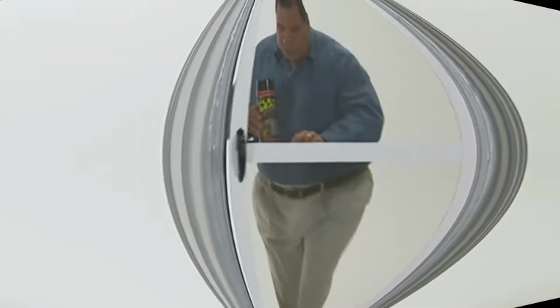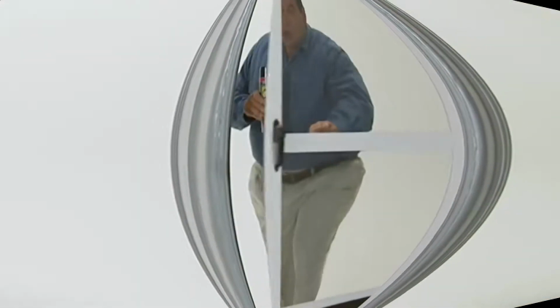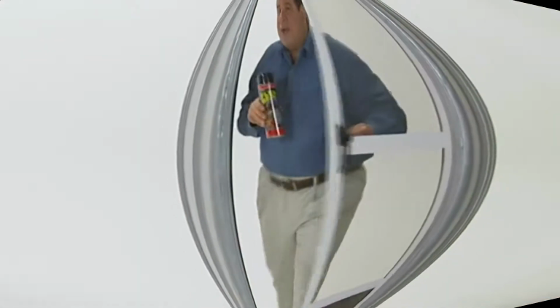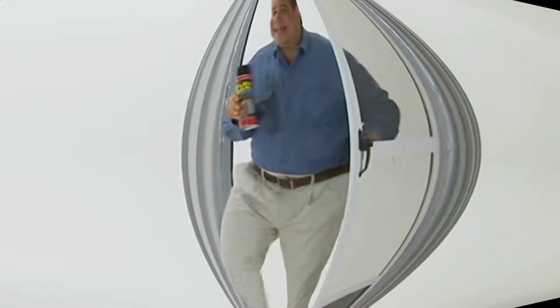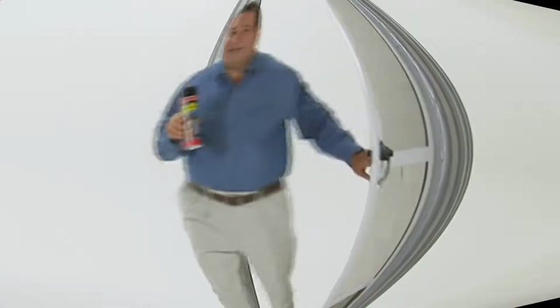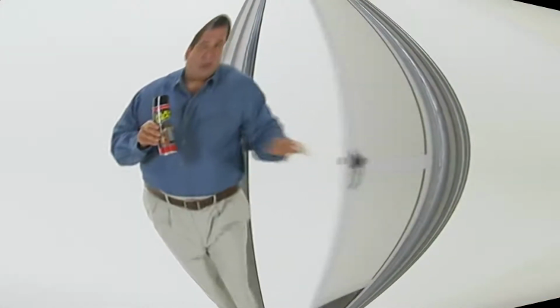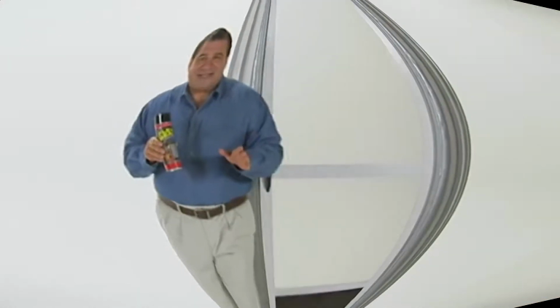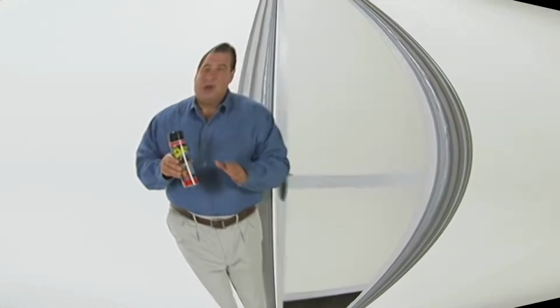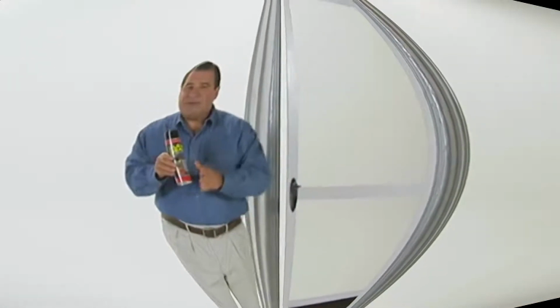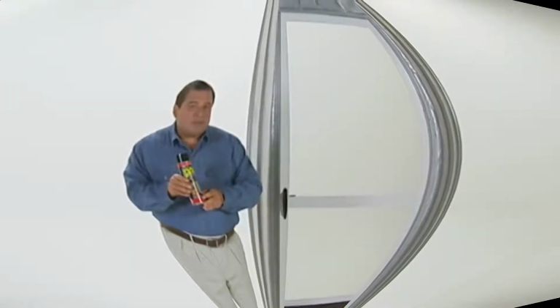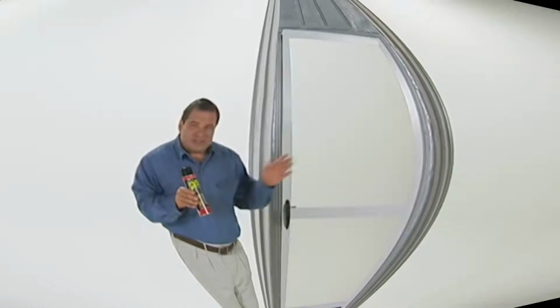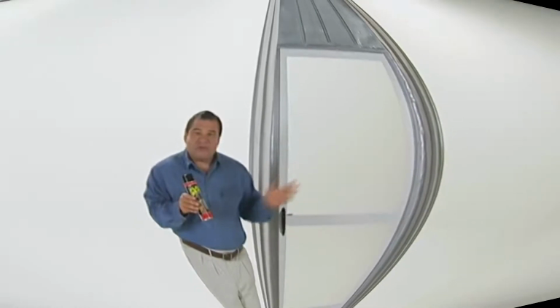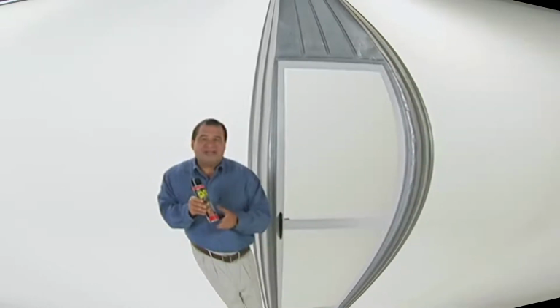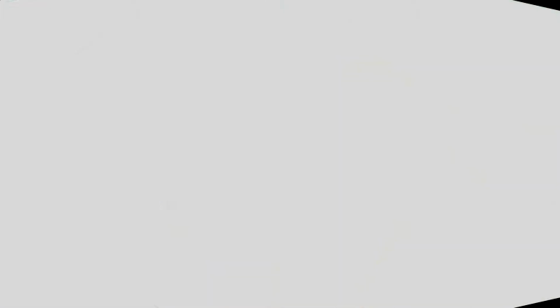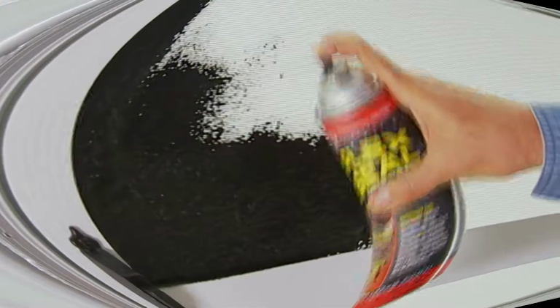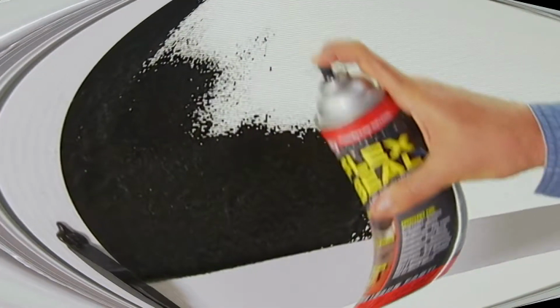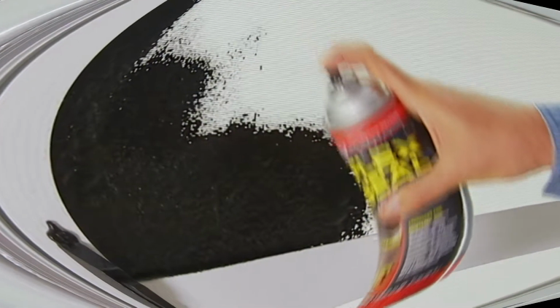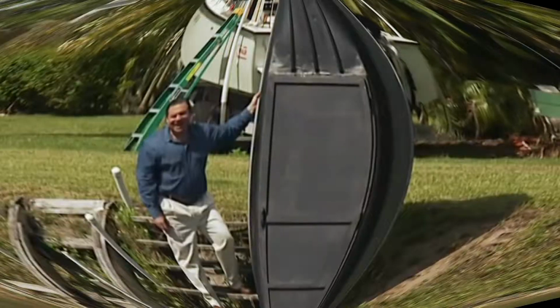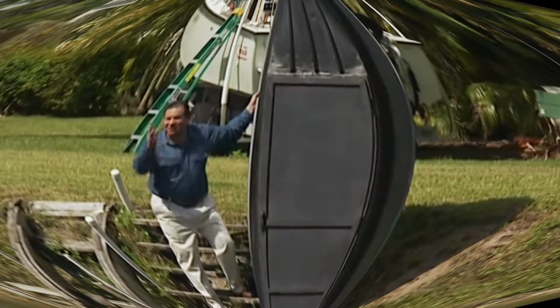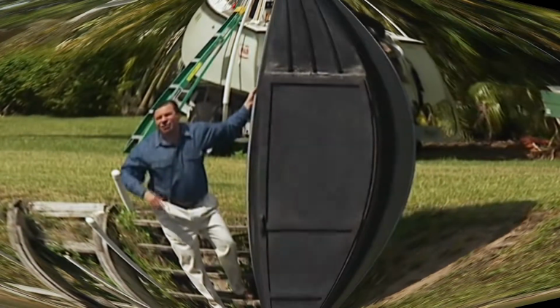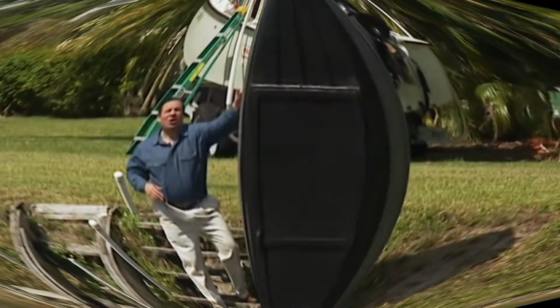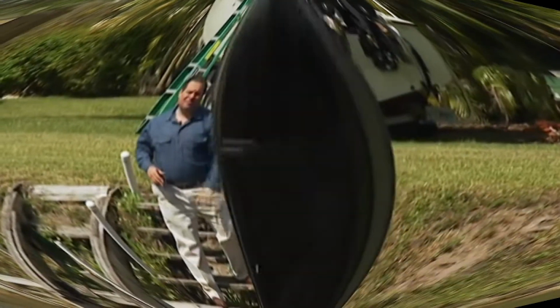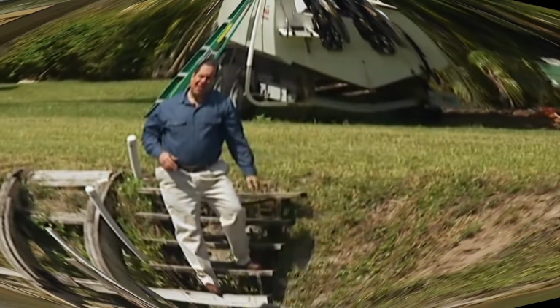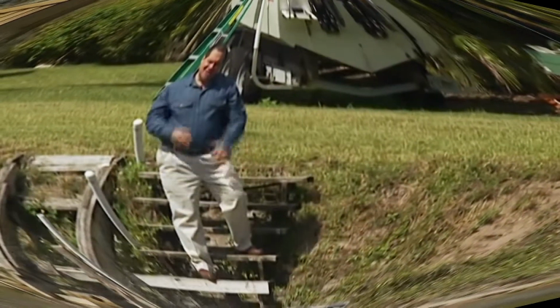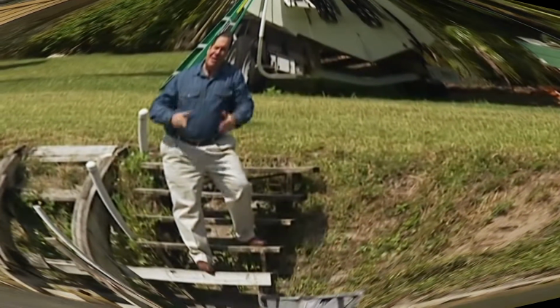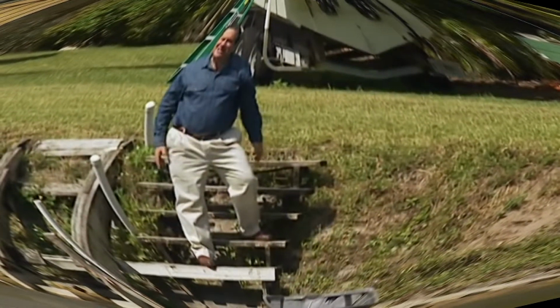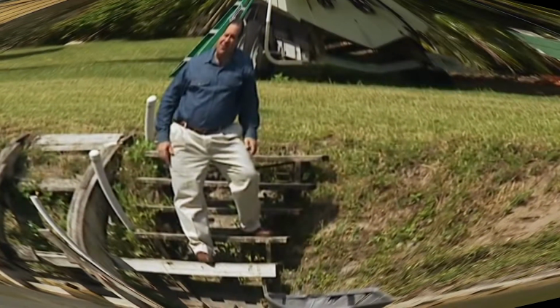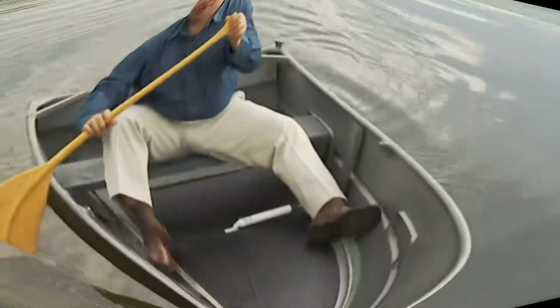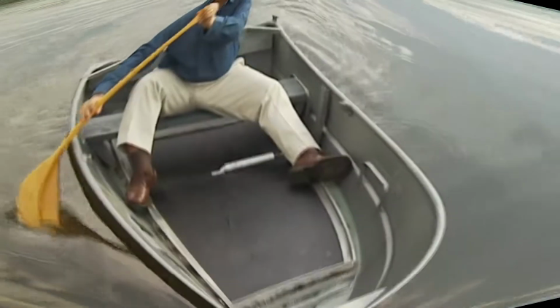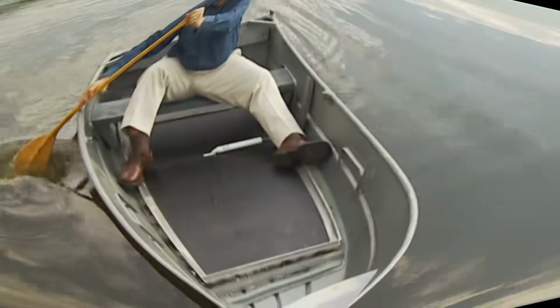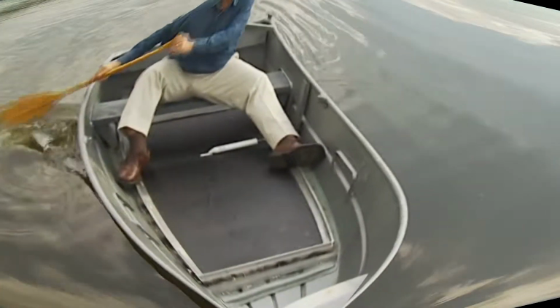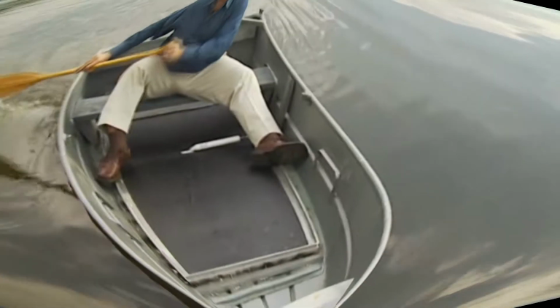To show you the amazing sealing power of Flex Seal, we replaced the bottom of this boat with a screen board and covered it in Flex Seal. After a day on the water, not only does it stay afloat, but the inside is completely dry.